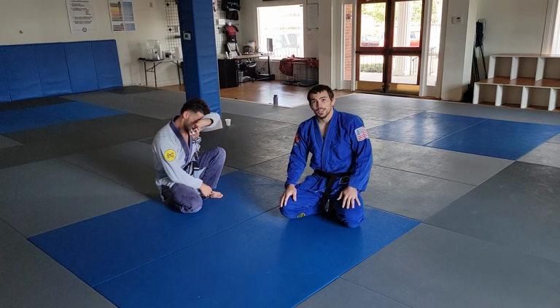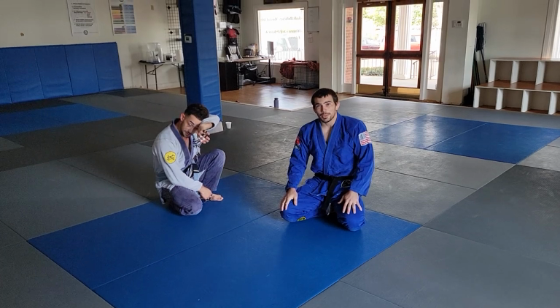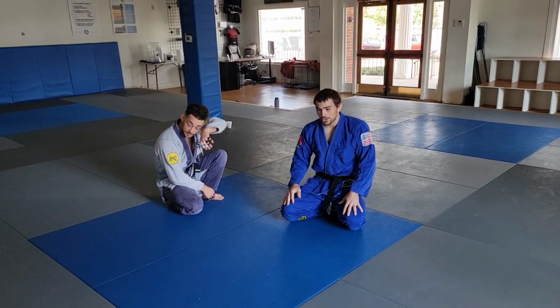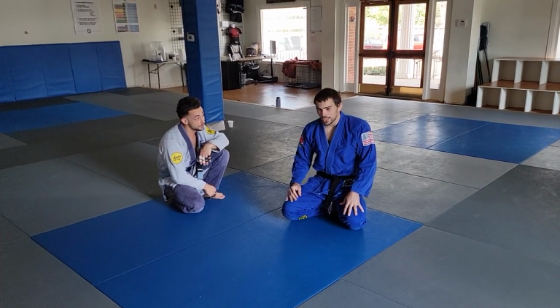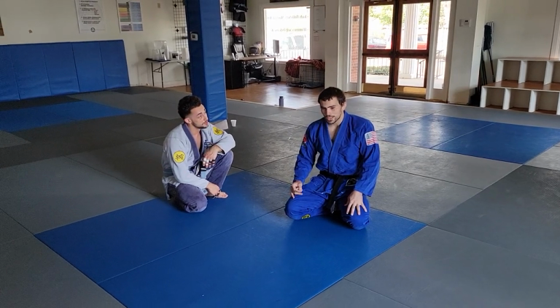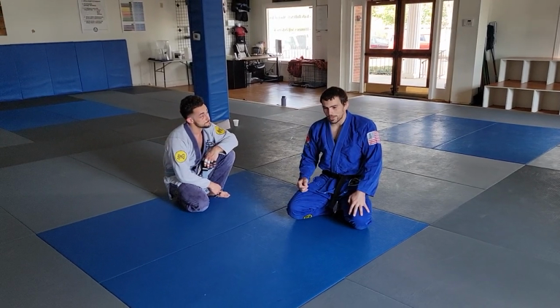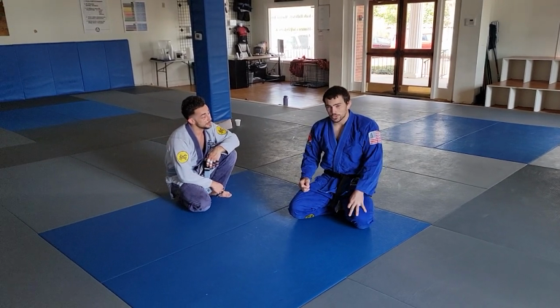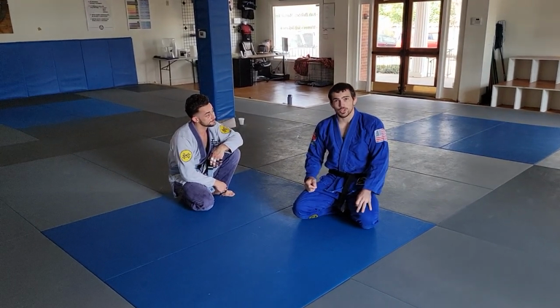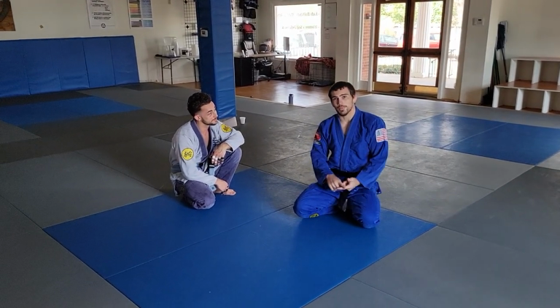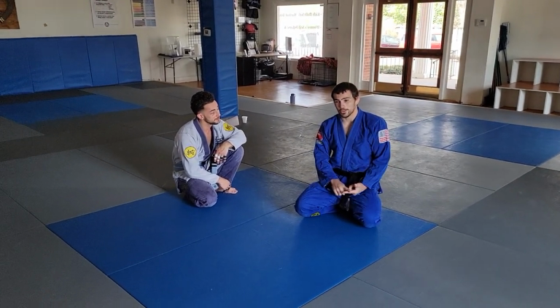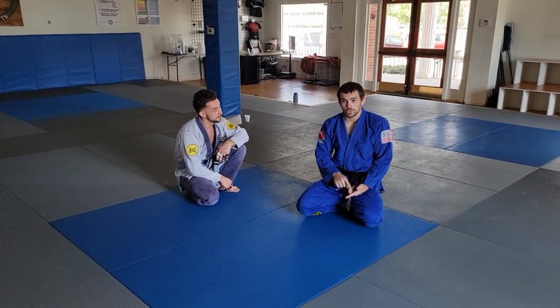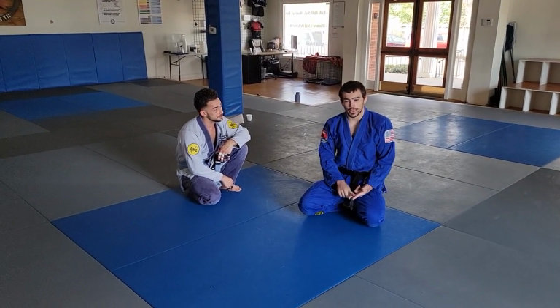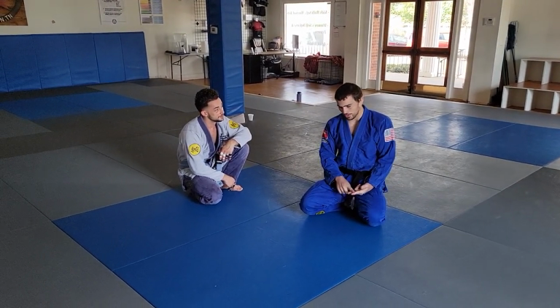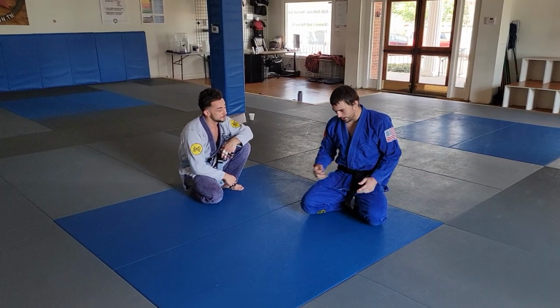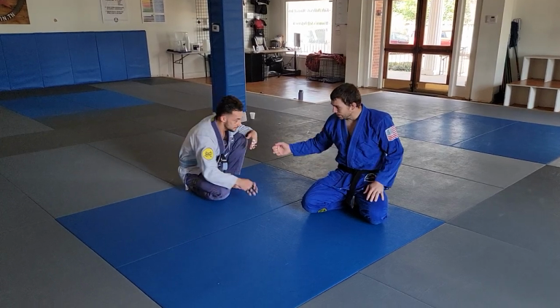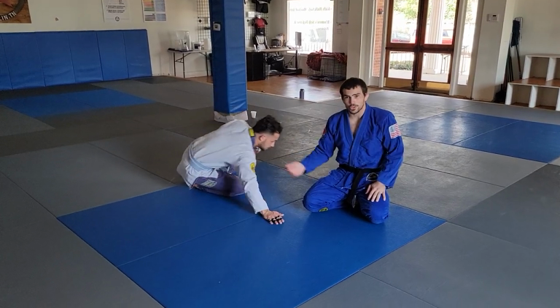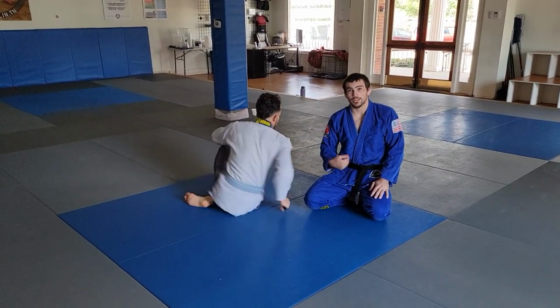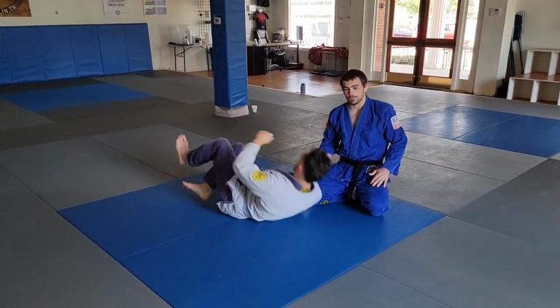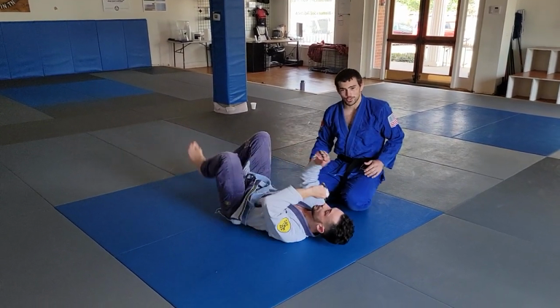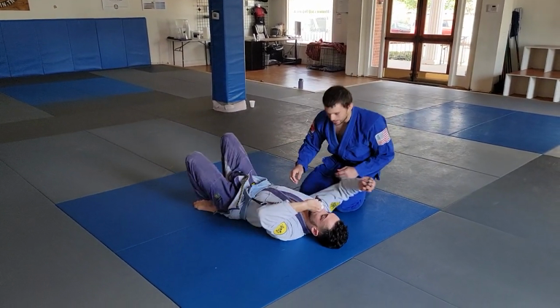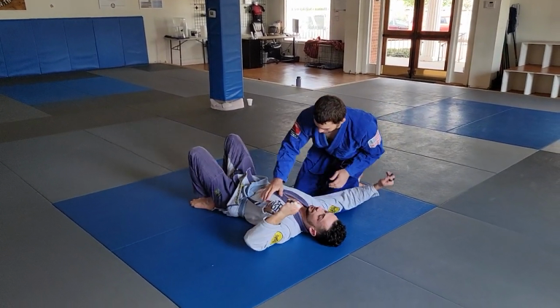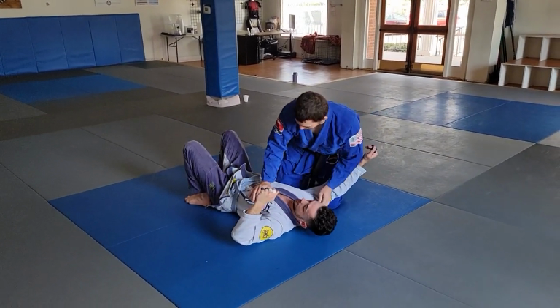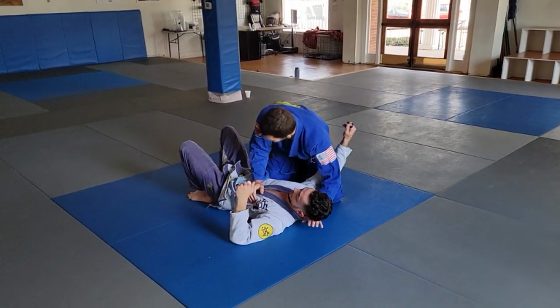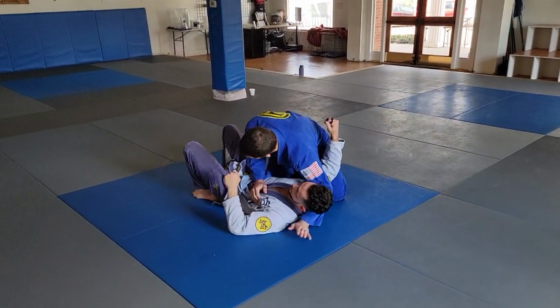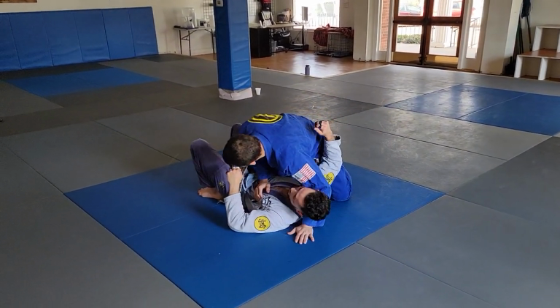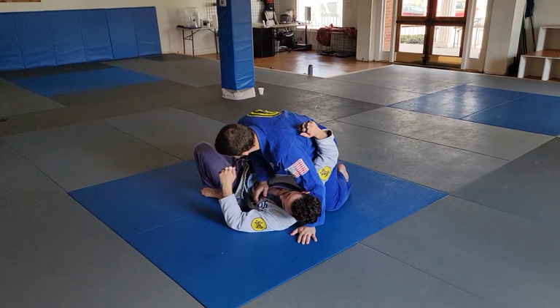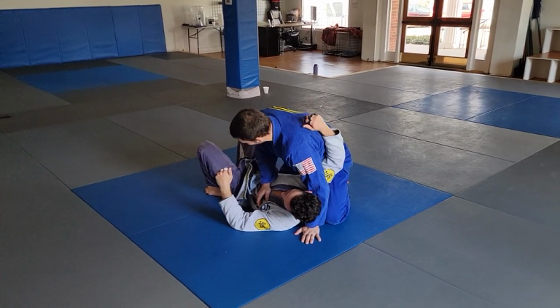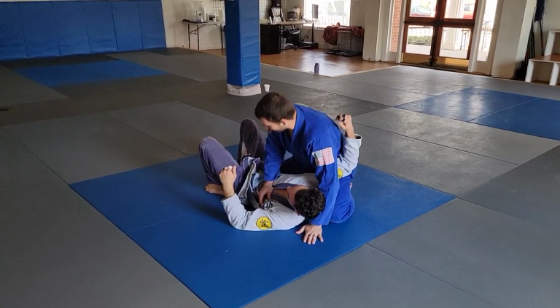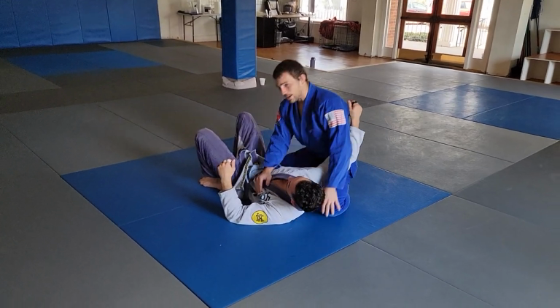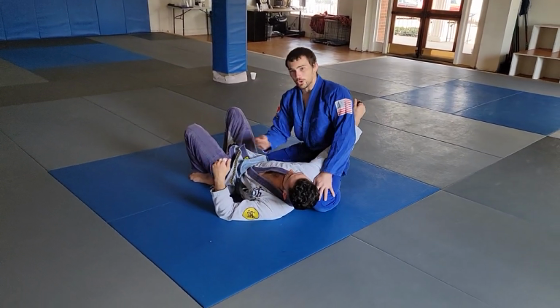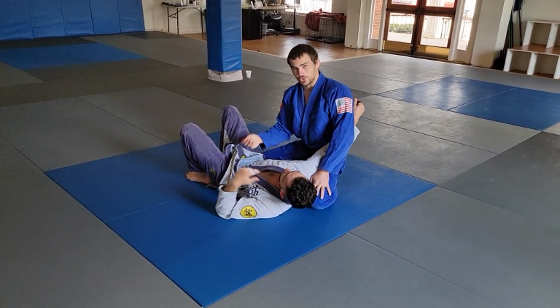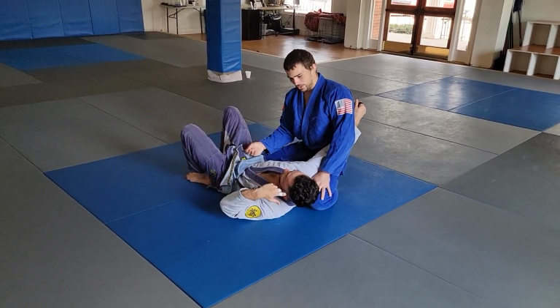What's up guys? I'm going to show you guys one of my favorite submissions from either mount or side control. I do this a lot and this has actually been requested a lot on the YouTube channel. So what I'm going to be doing is kind of like a step over armbar triangle hybrid.